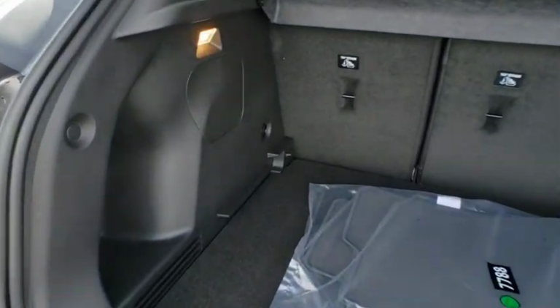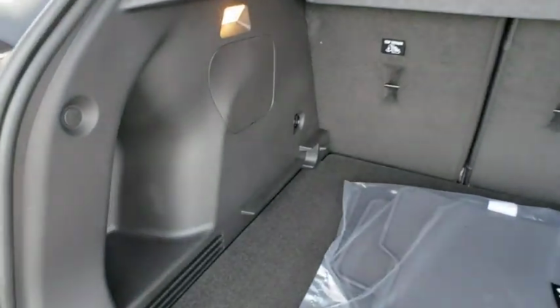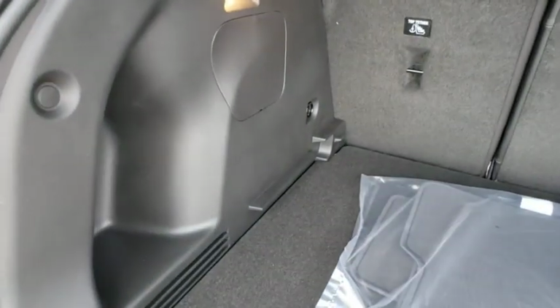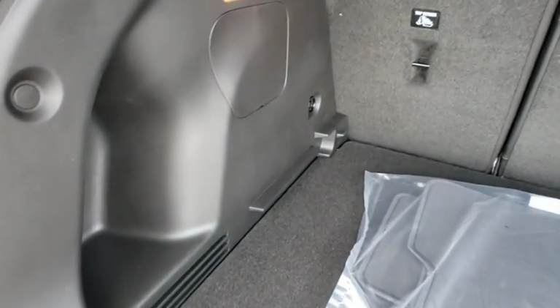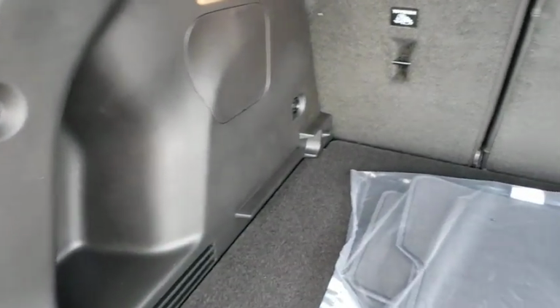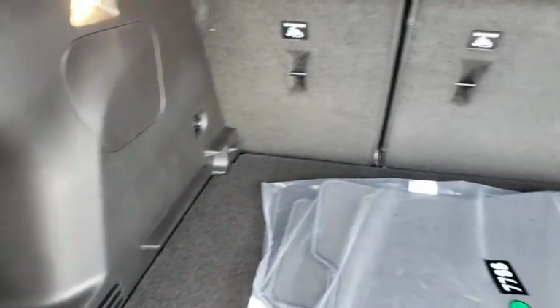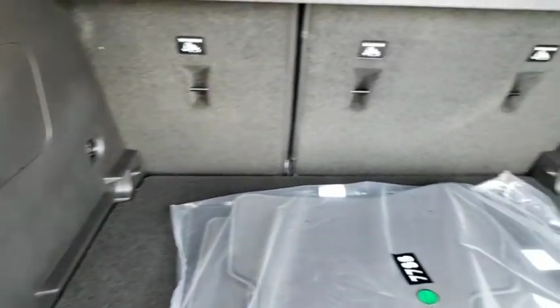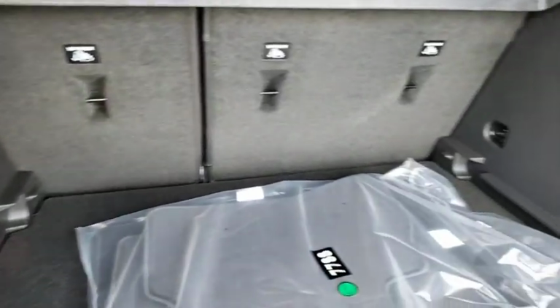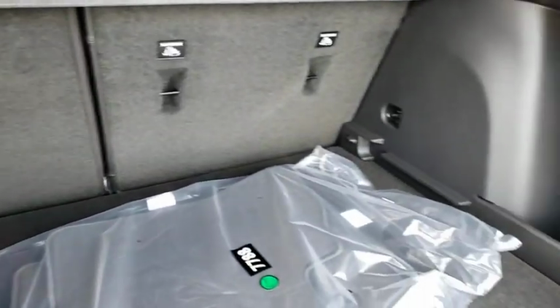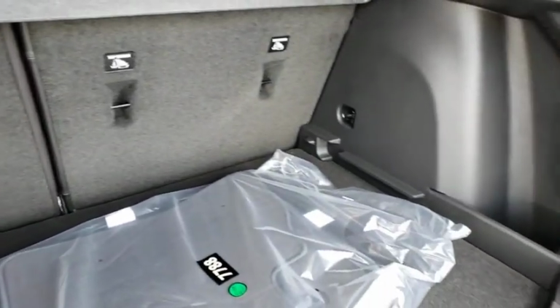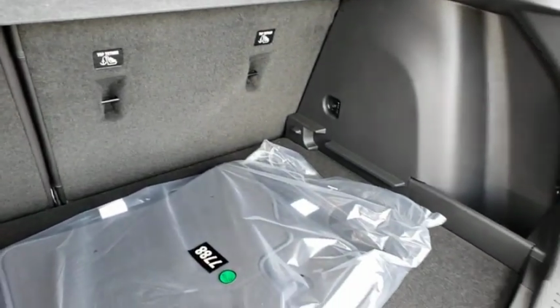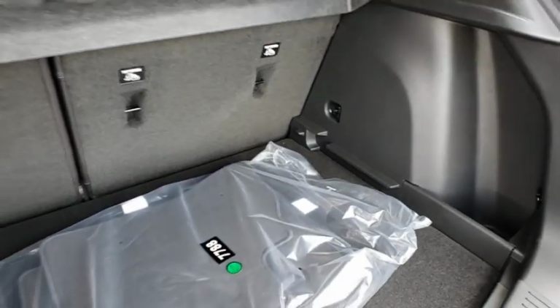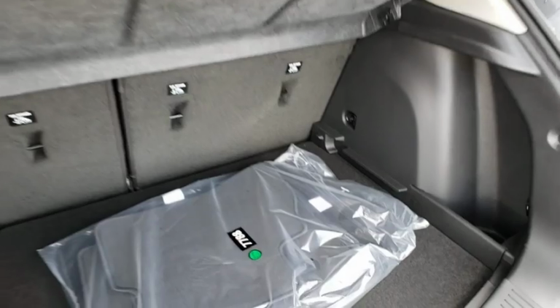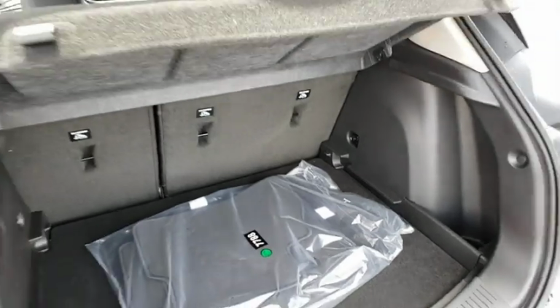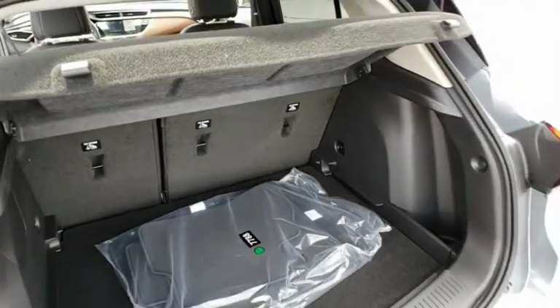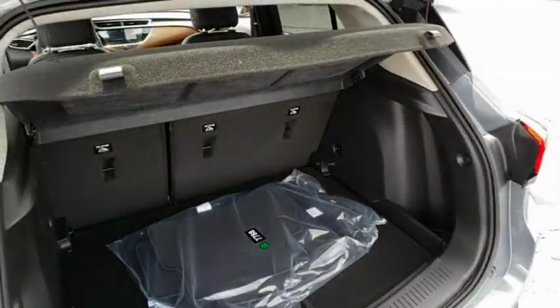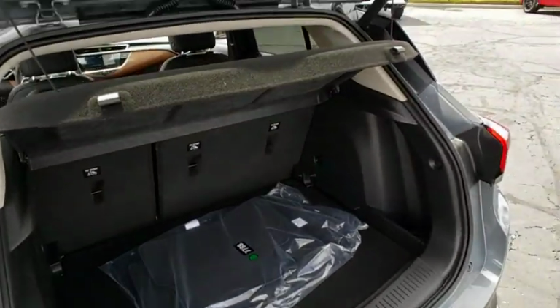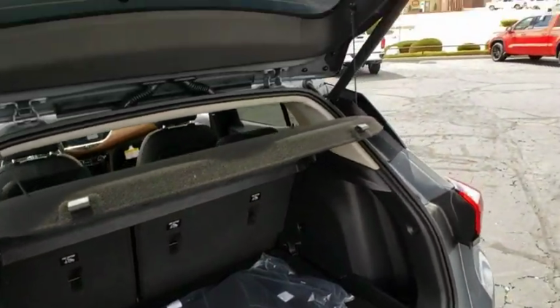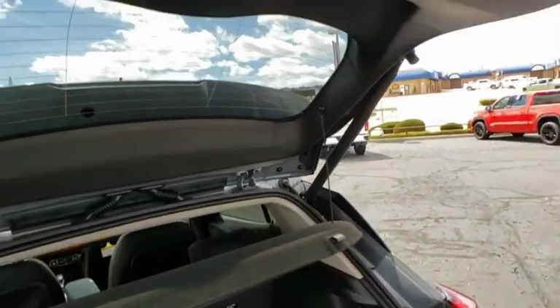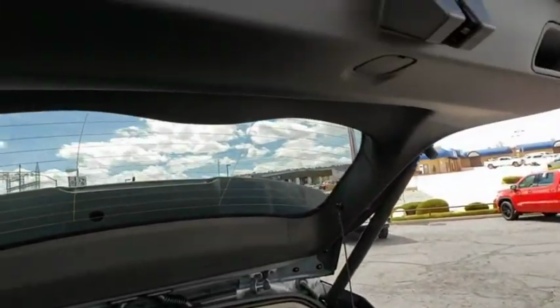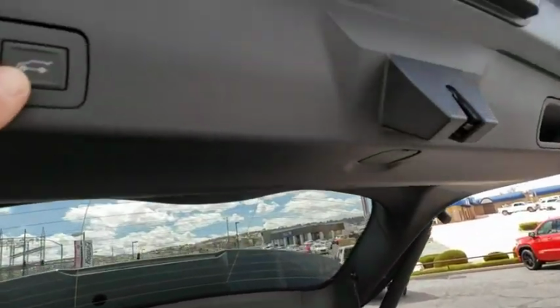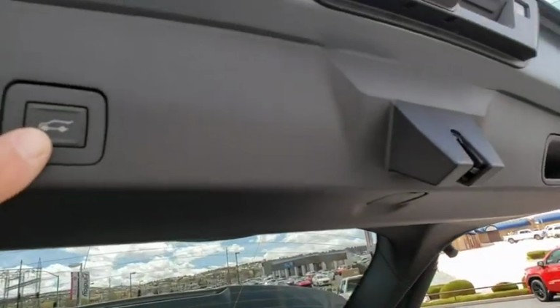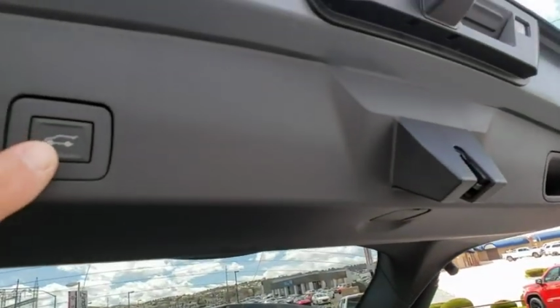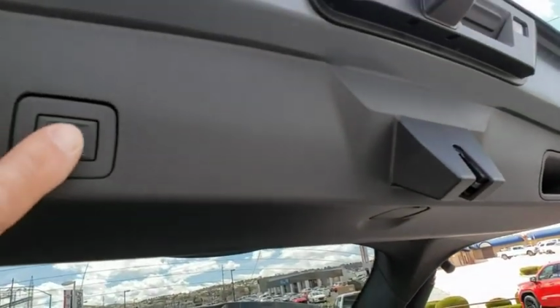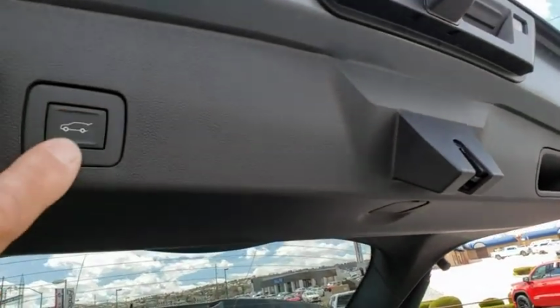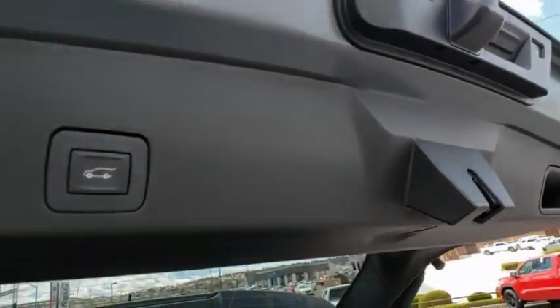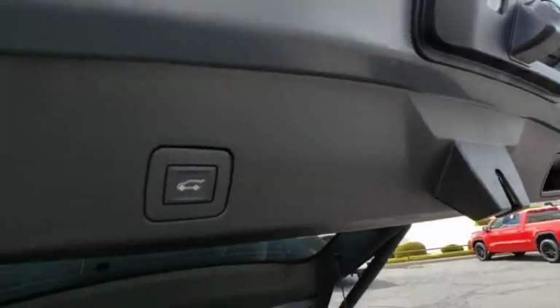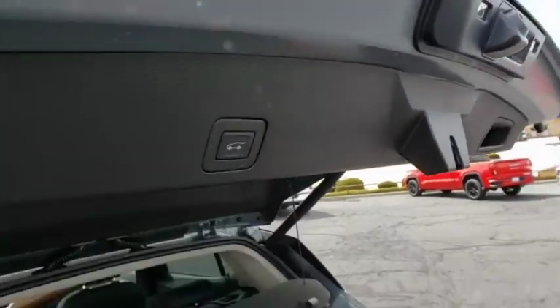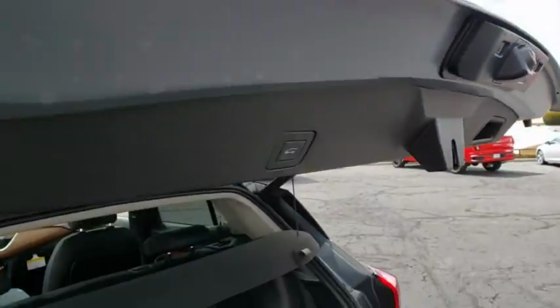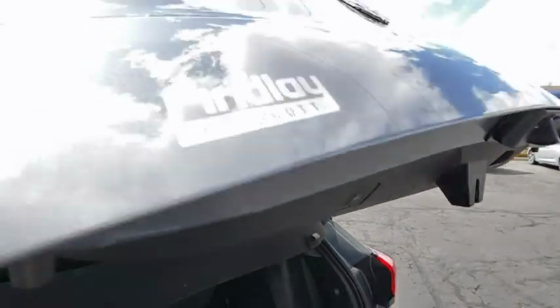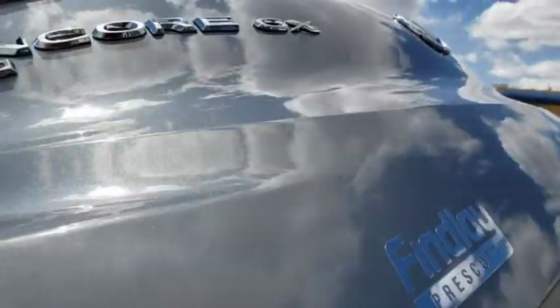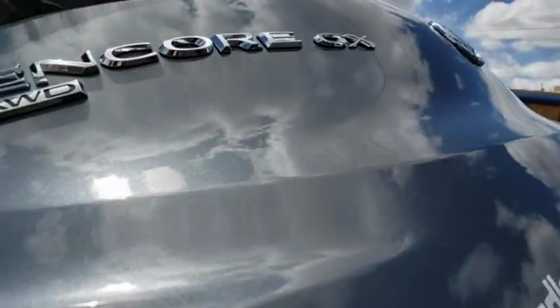Traction control, power passenger seats, dual airbags, alloy wheels, power steering, advanced technology package, aluminum wheels, four wheel disc brakes.